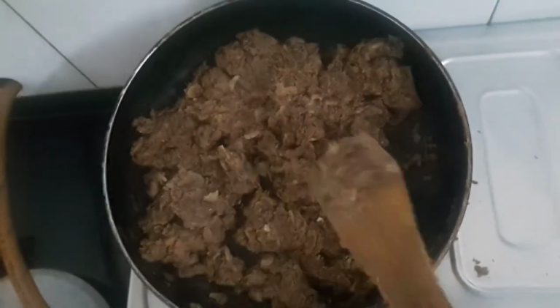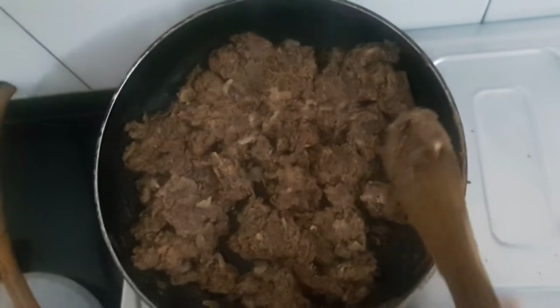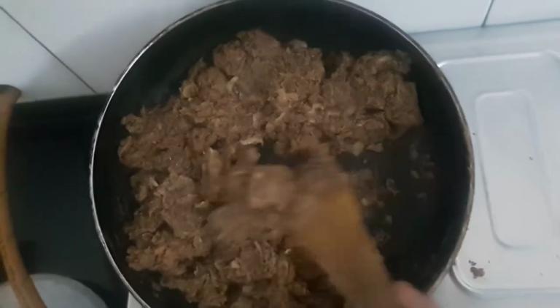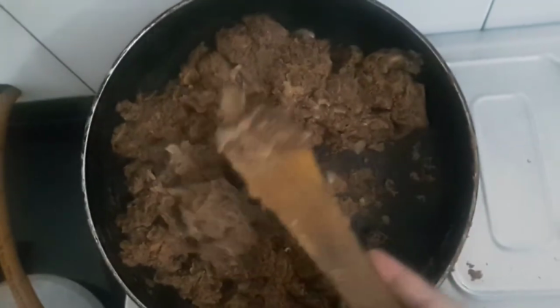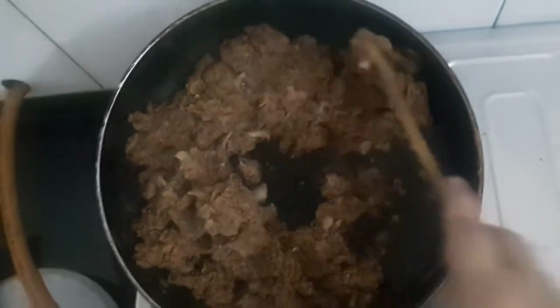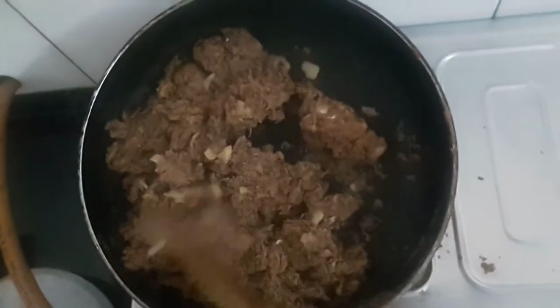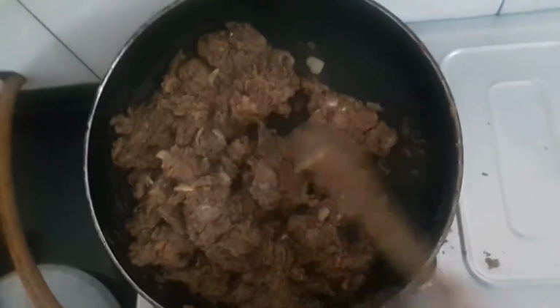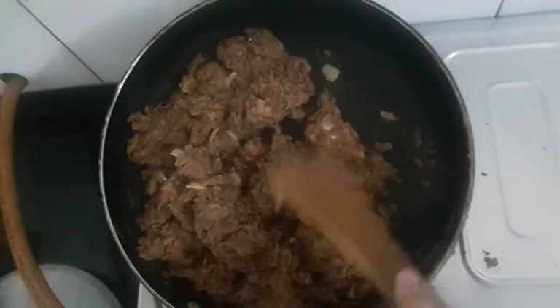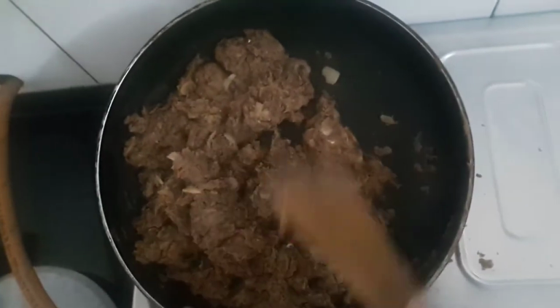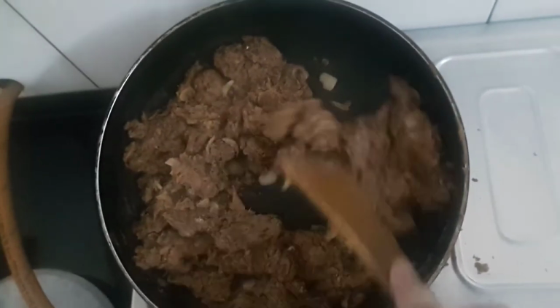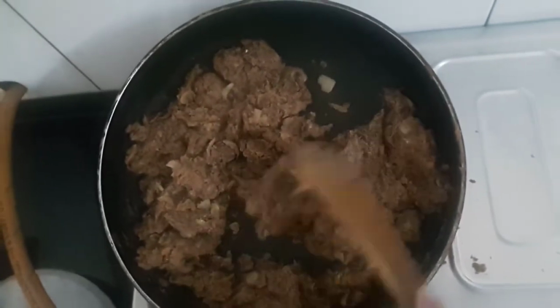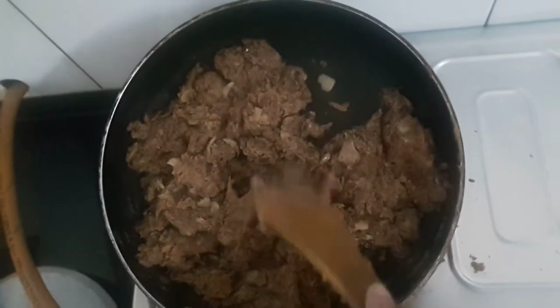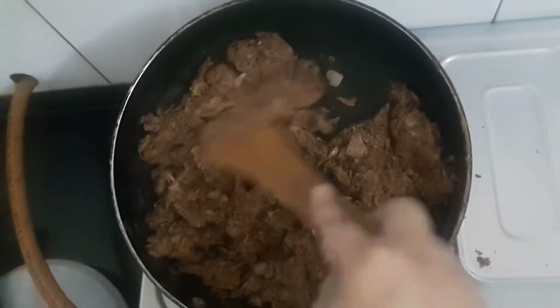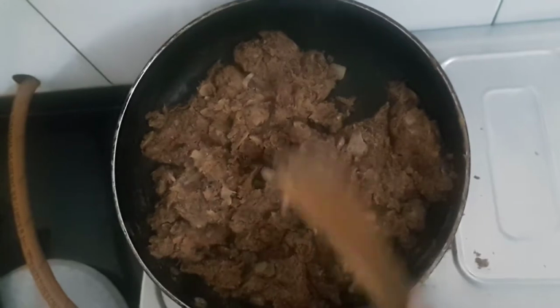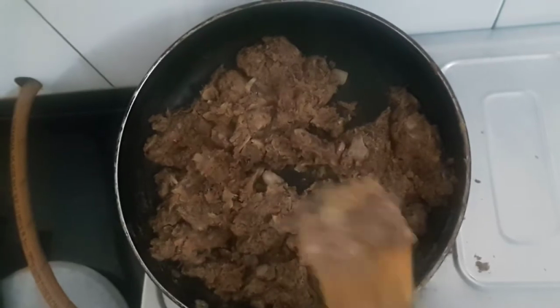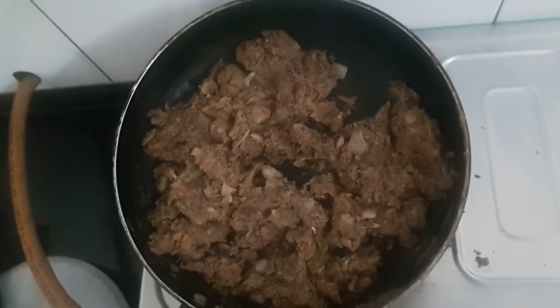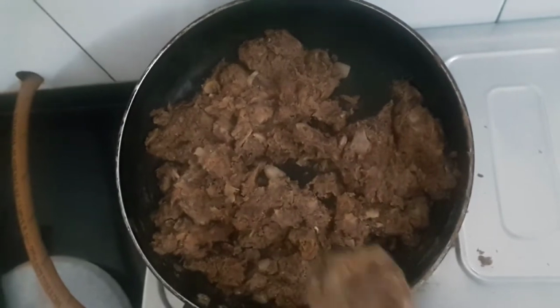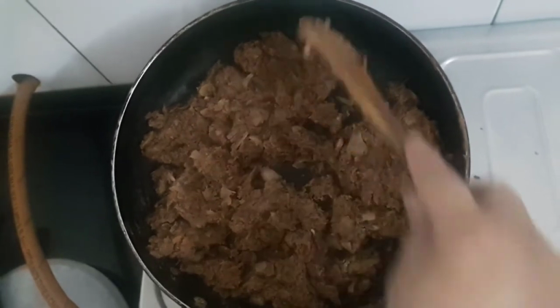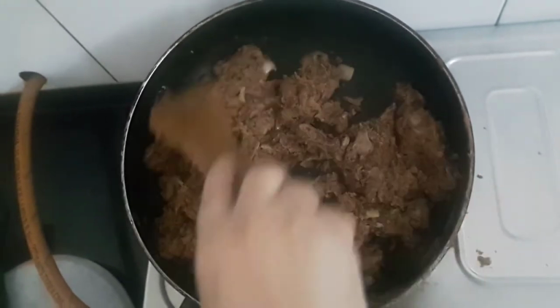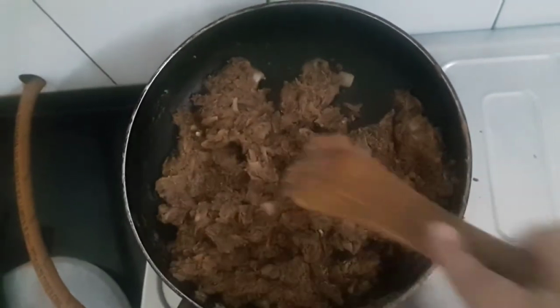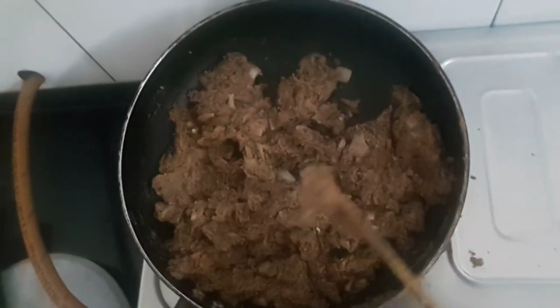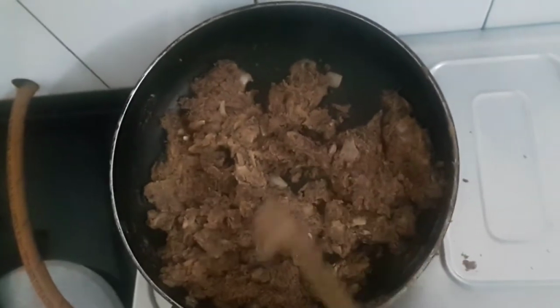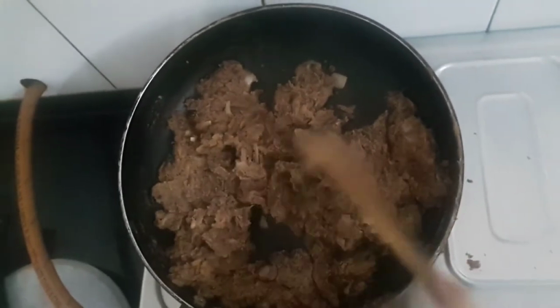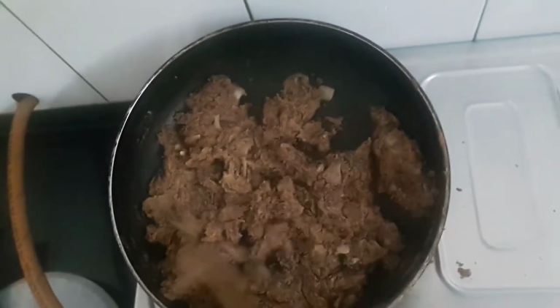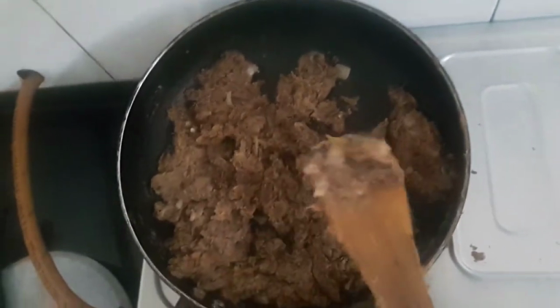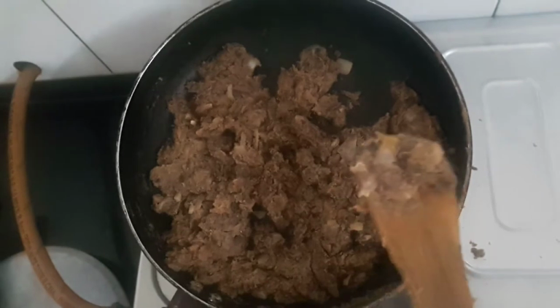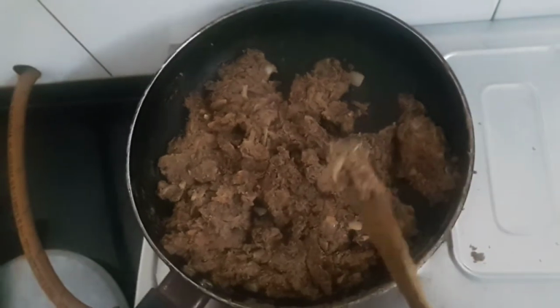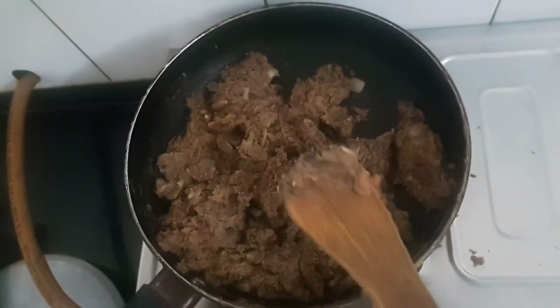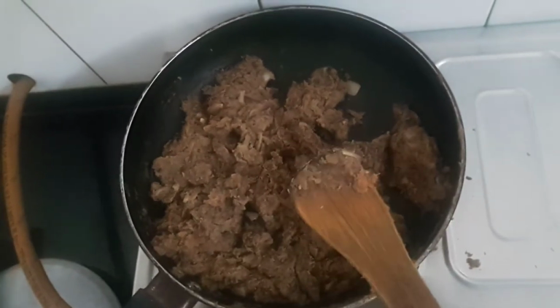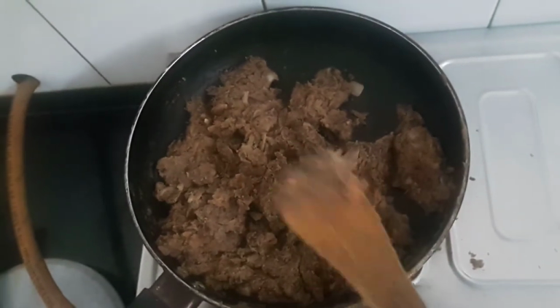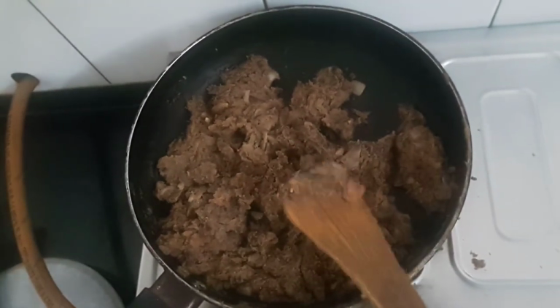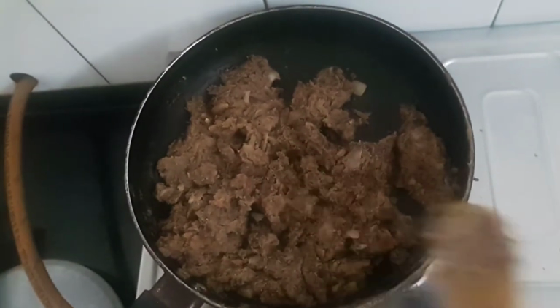It has become dry. I've been stirring this for 10 minutes on medium to high heat. Let this mixture cool and then we'll start rolling.